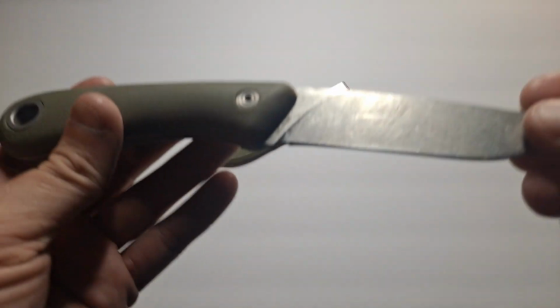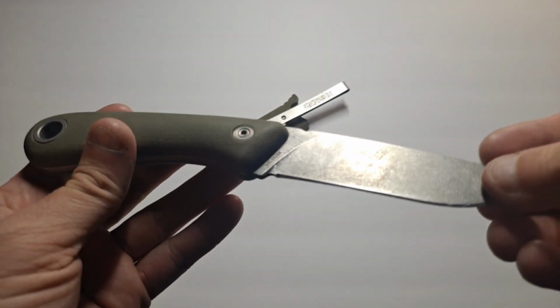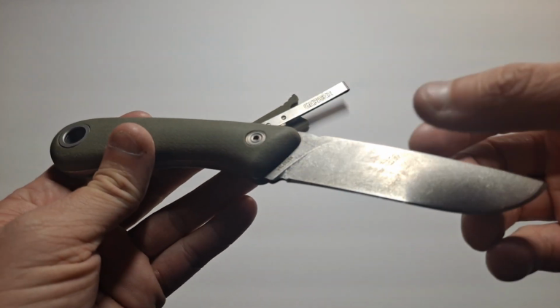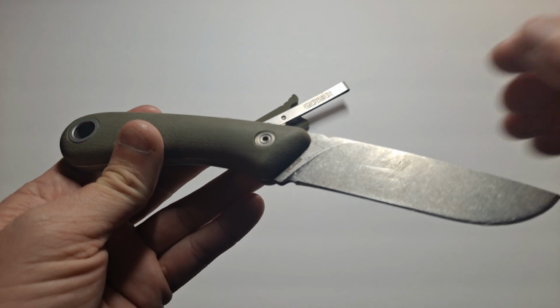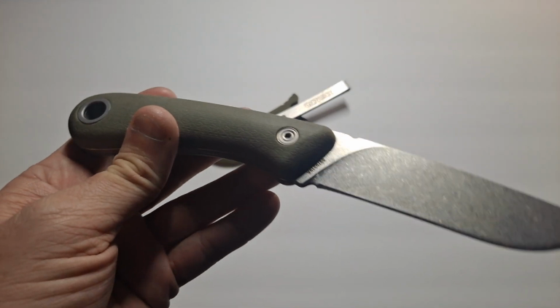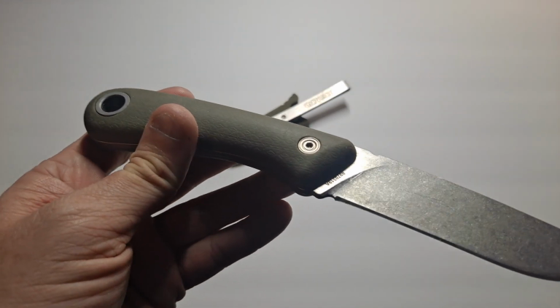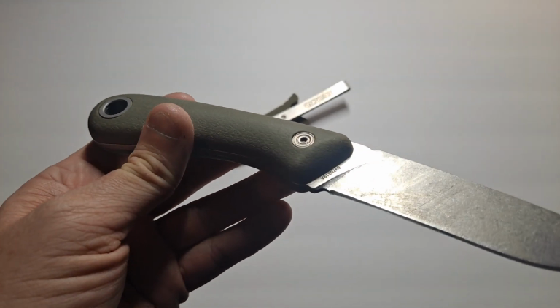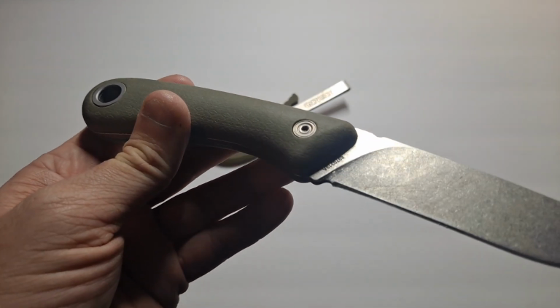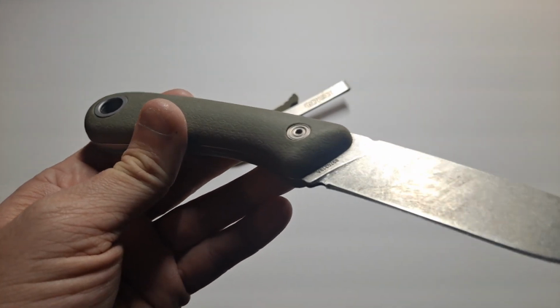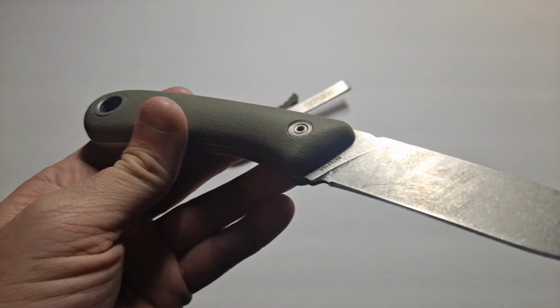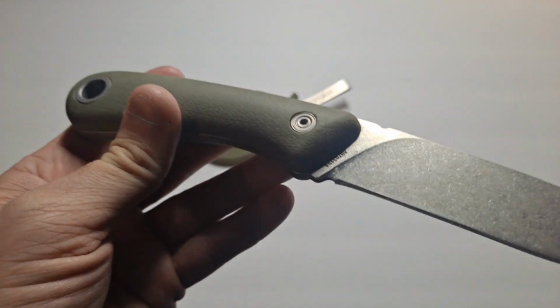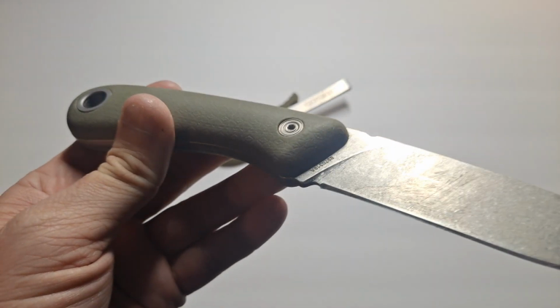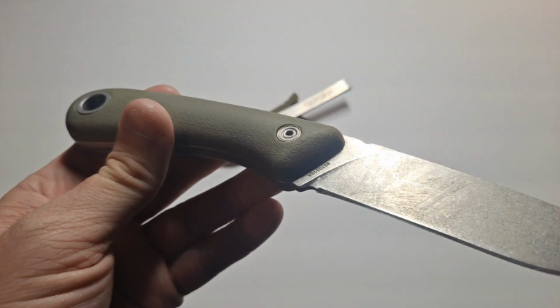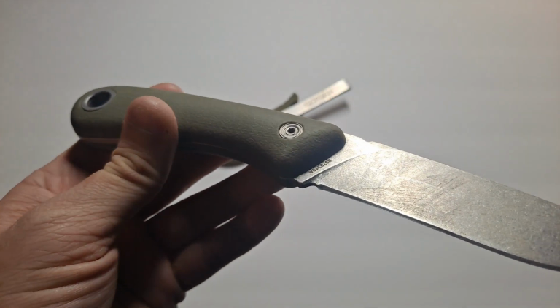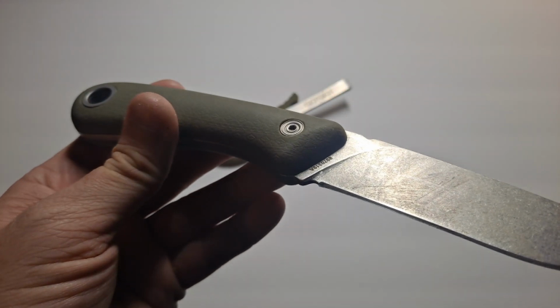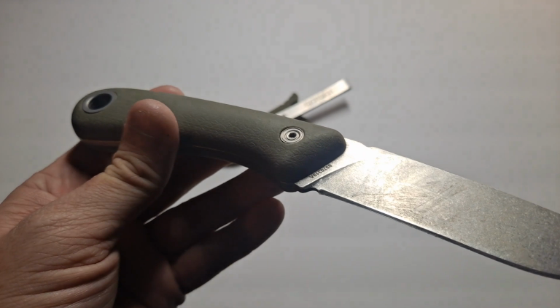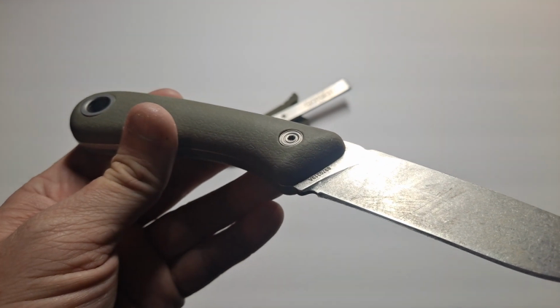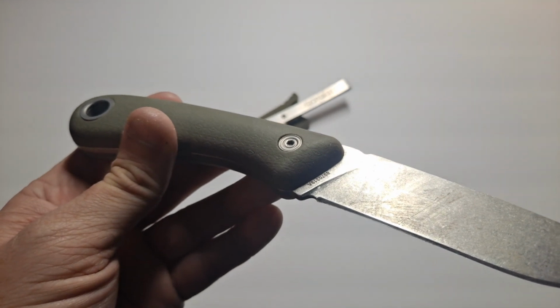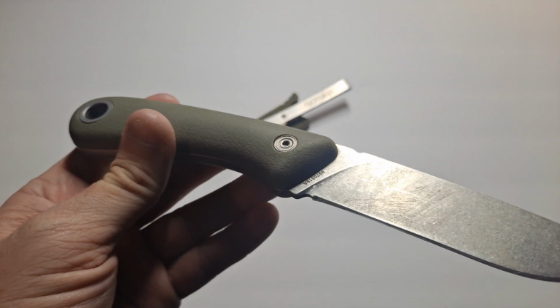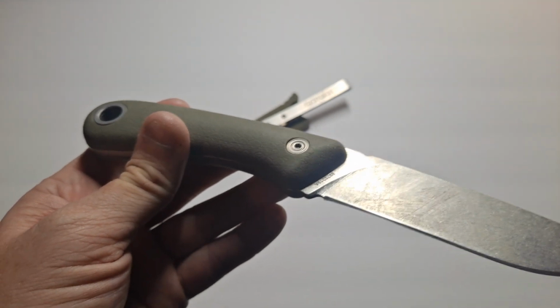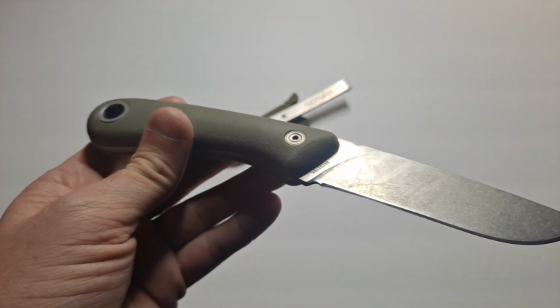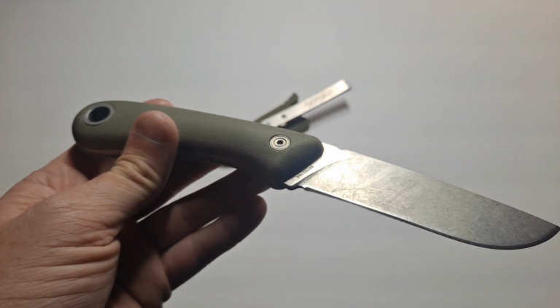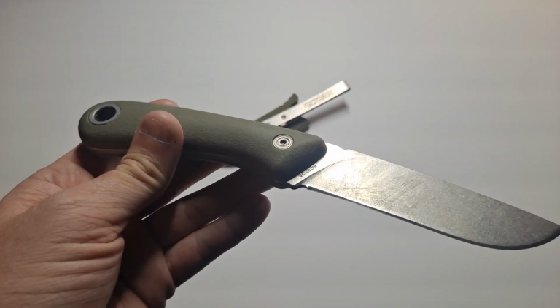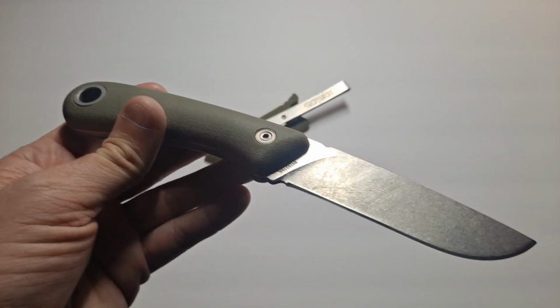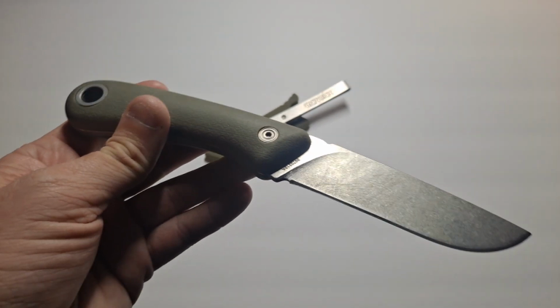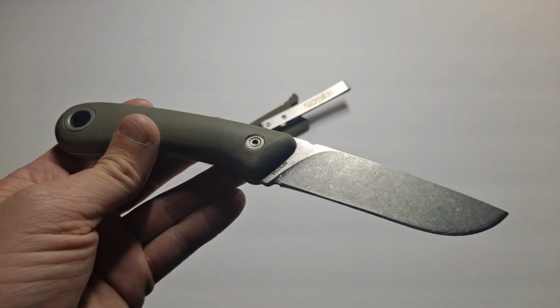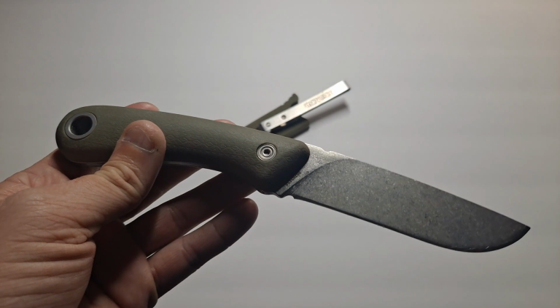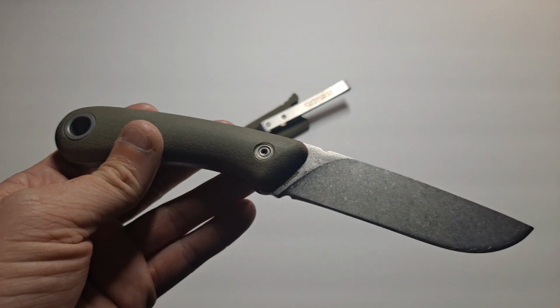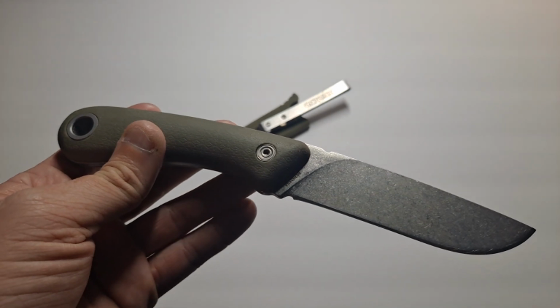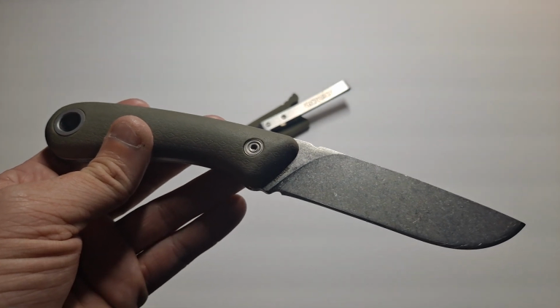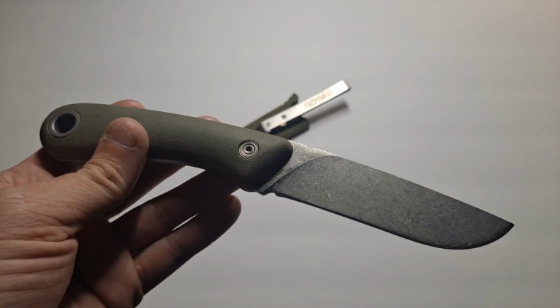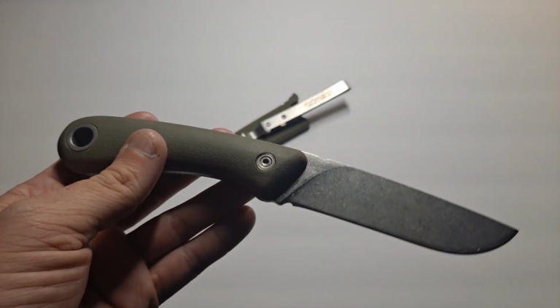It's got some numbers on the back here. Looks like it's 8970319A. I'm not sure if that's a production number or a model number, but this is known specifically as the Spine.